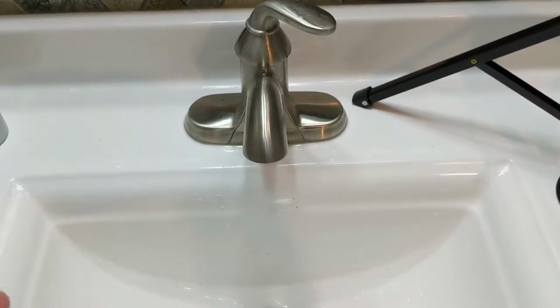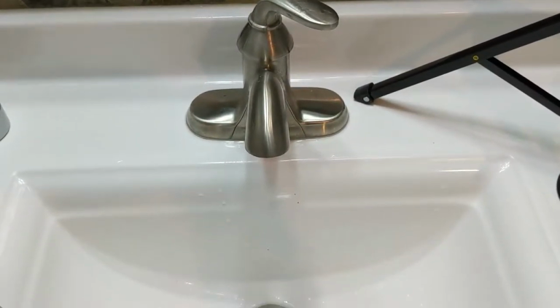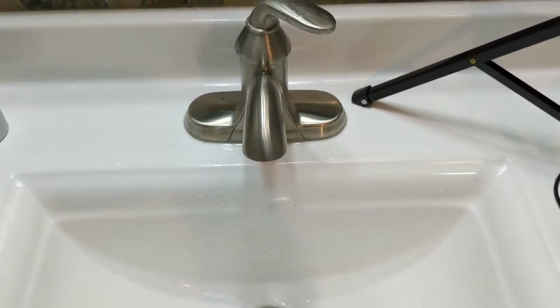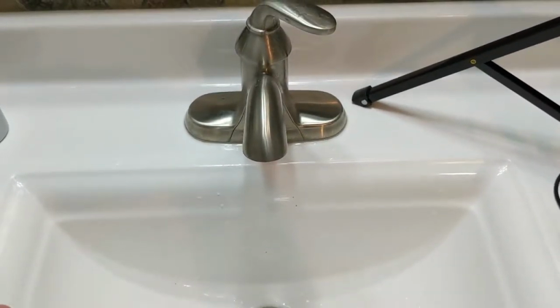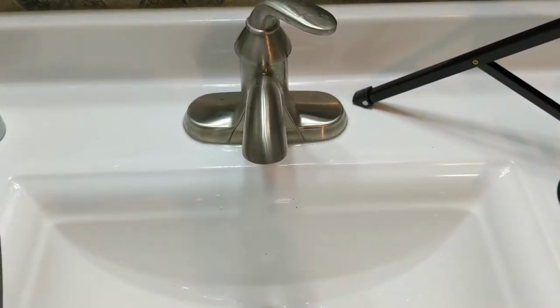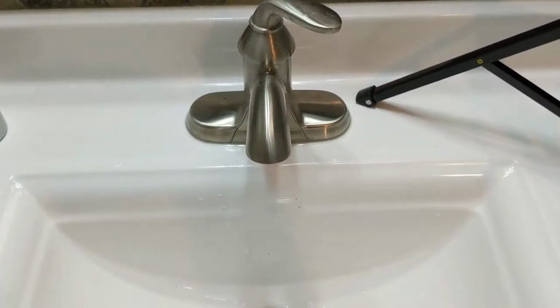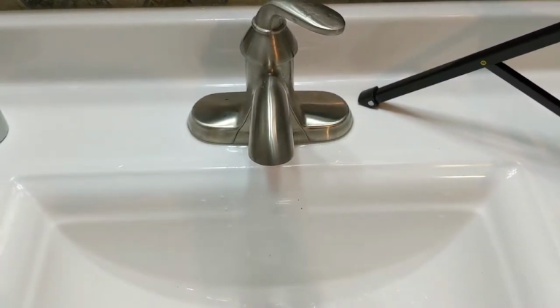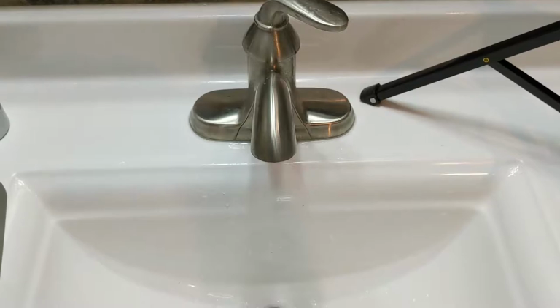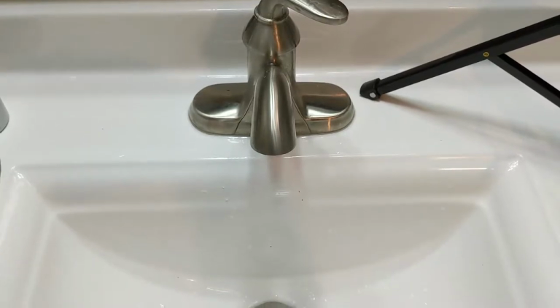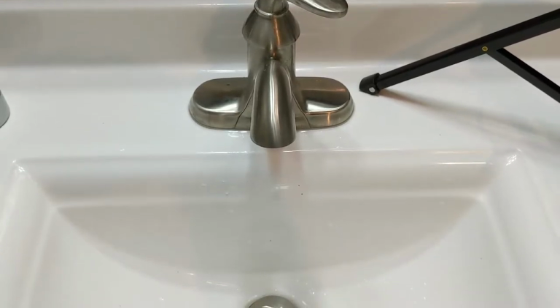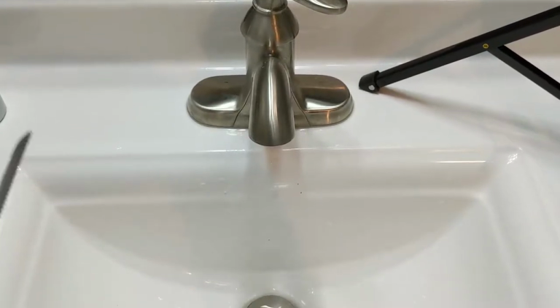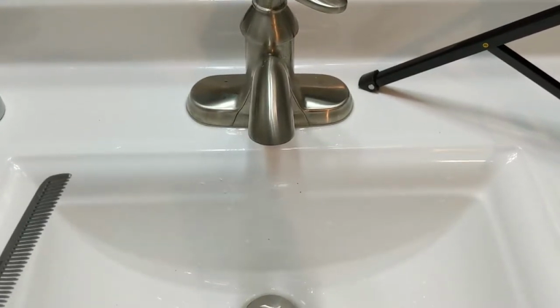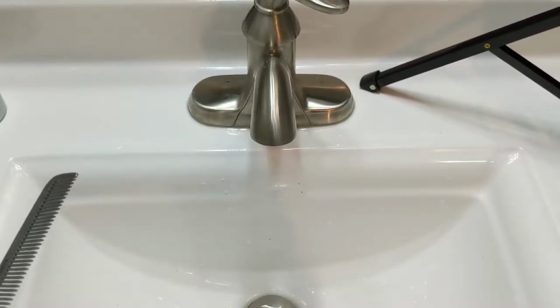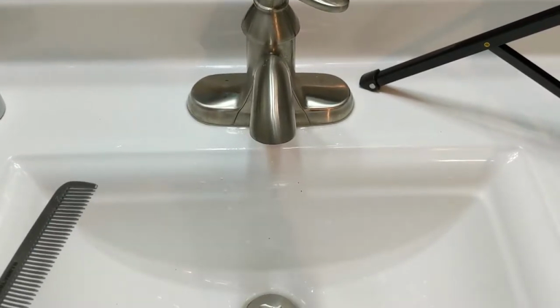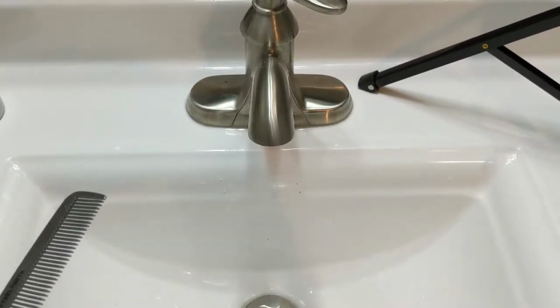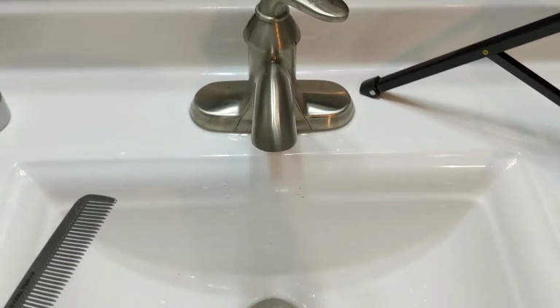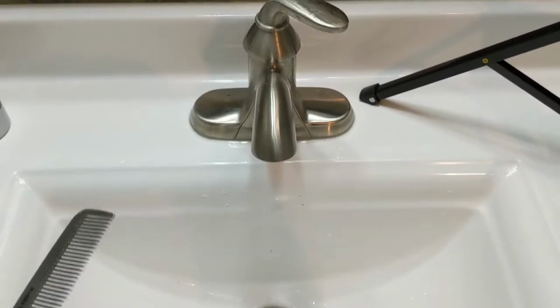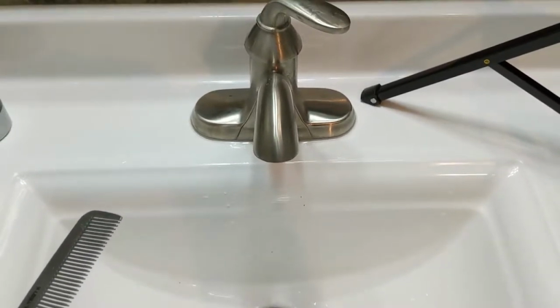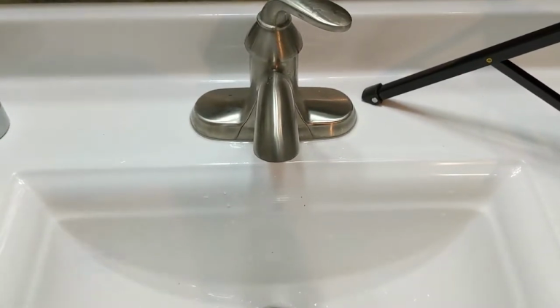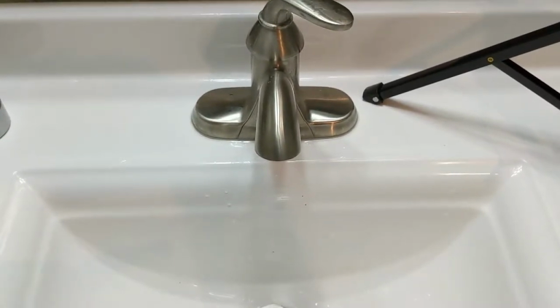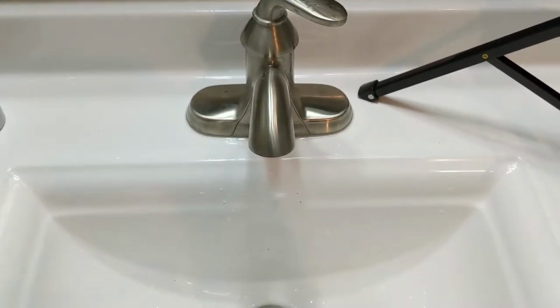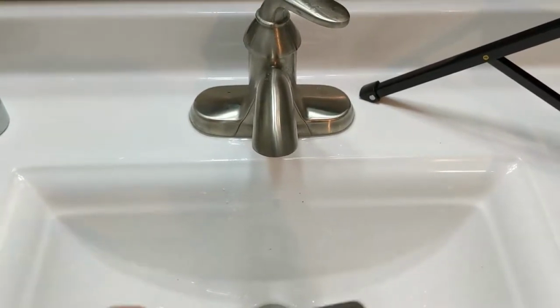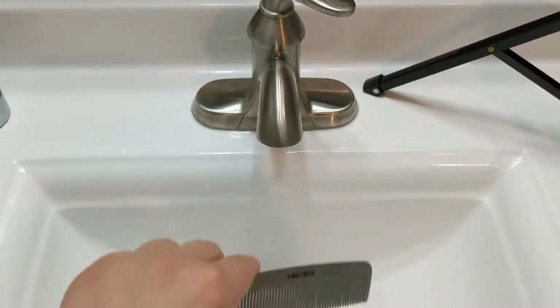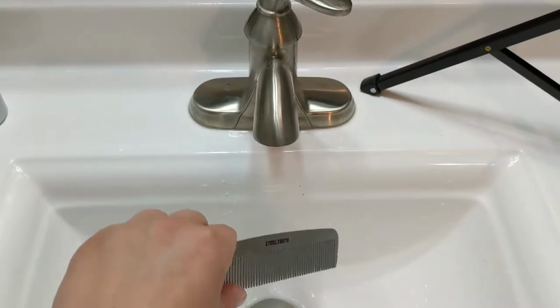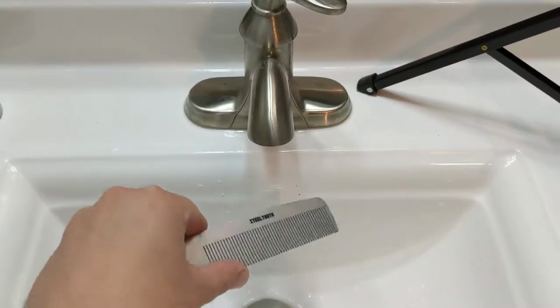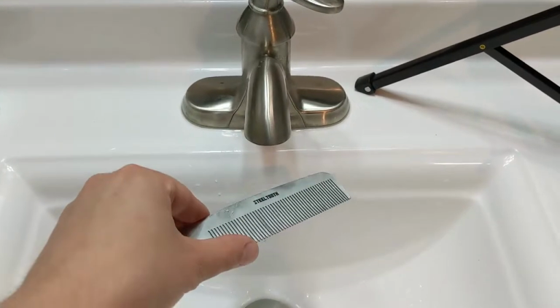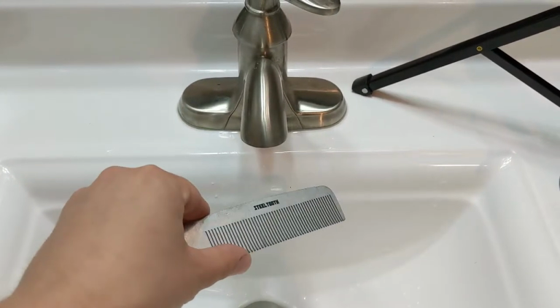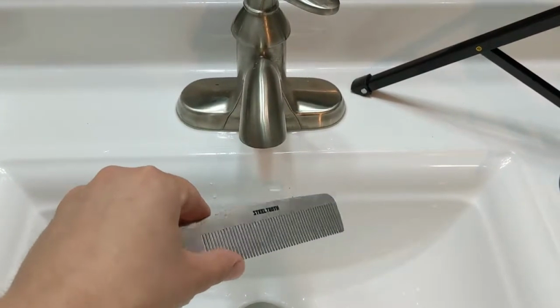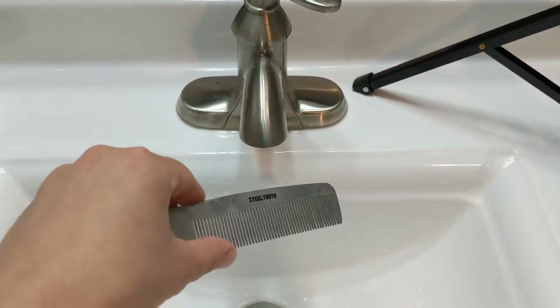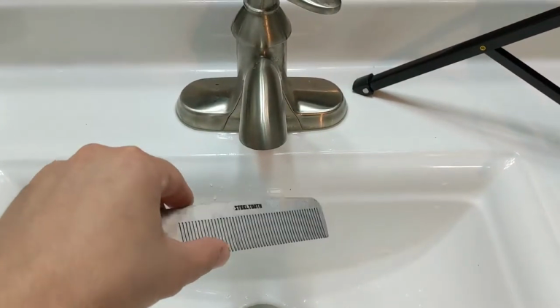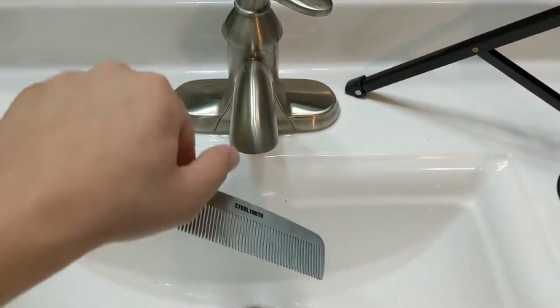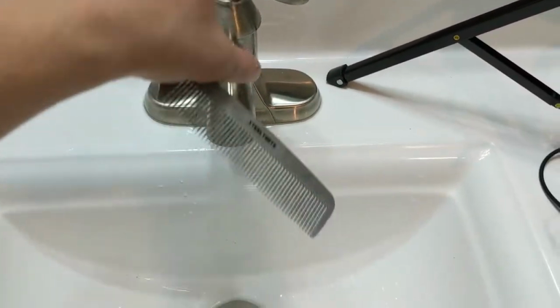Alright, the water is noisy, so I'm not going to talk while I clean the comb, but the next step is you just run the comb under the water and watch what happens.